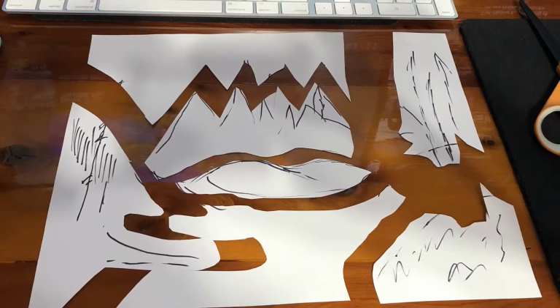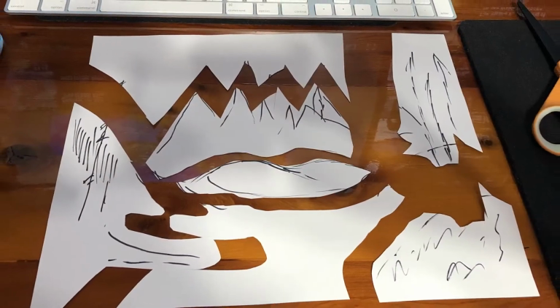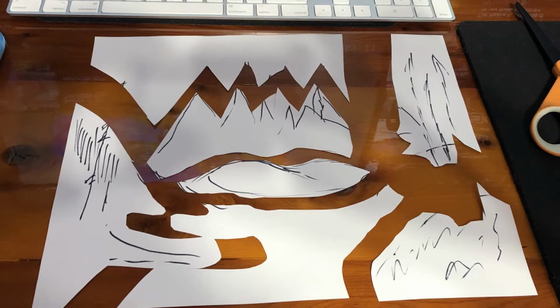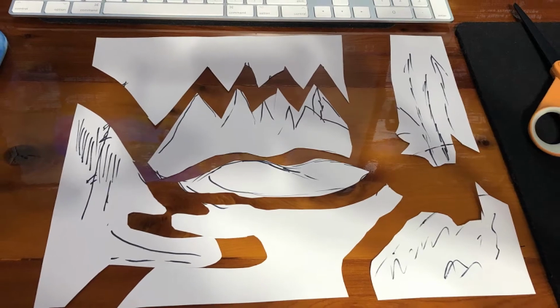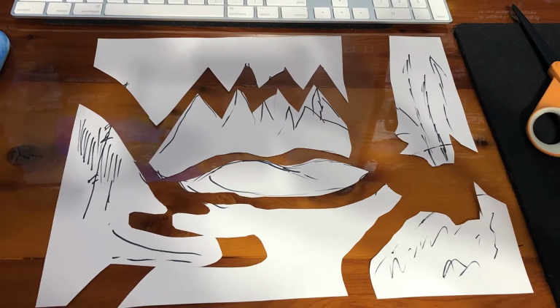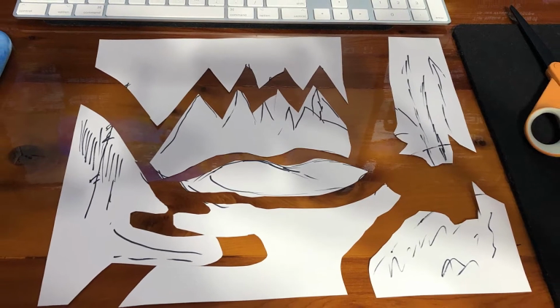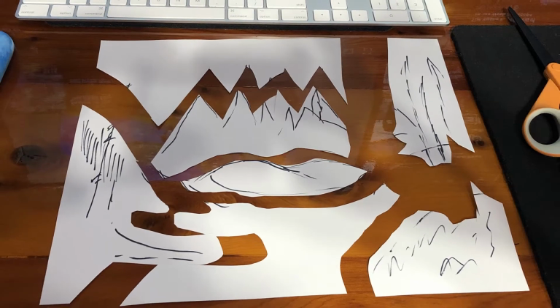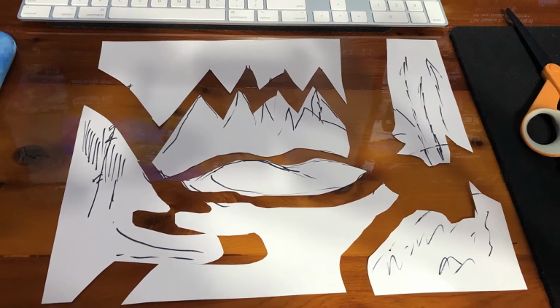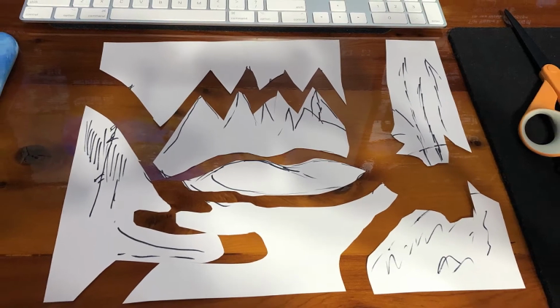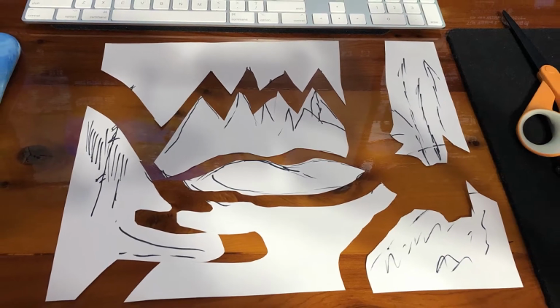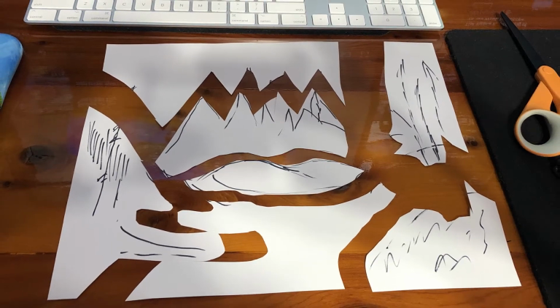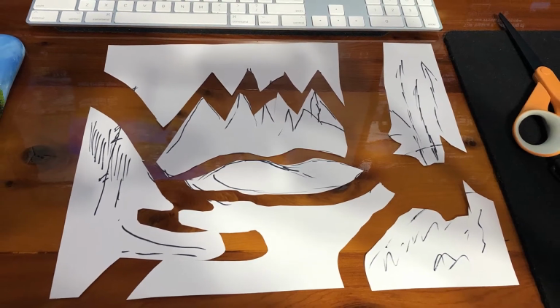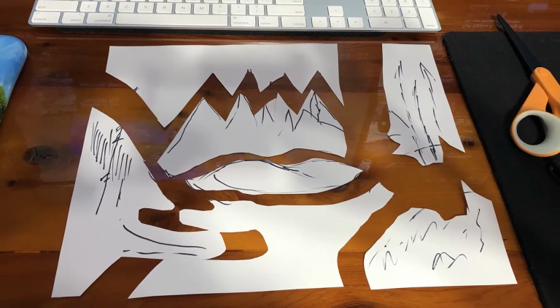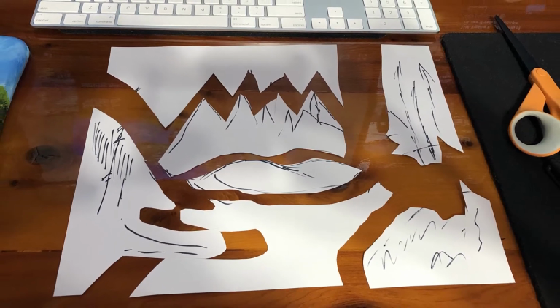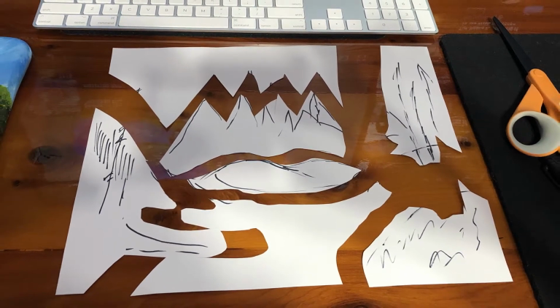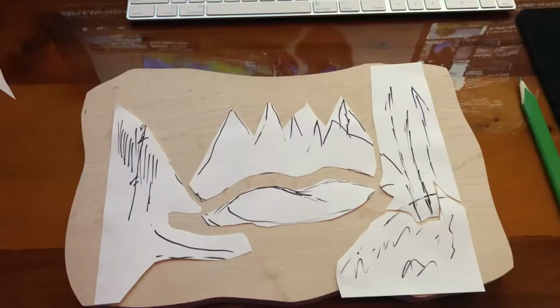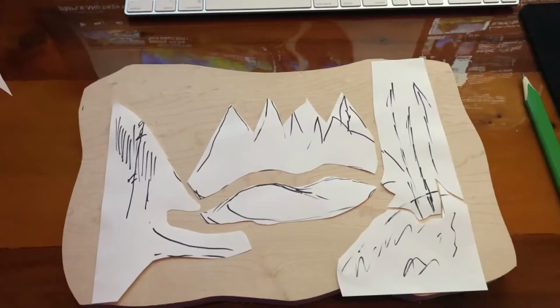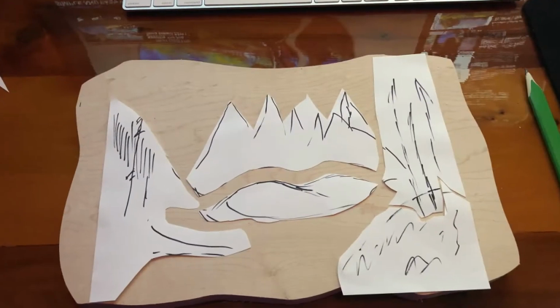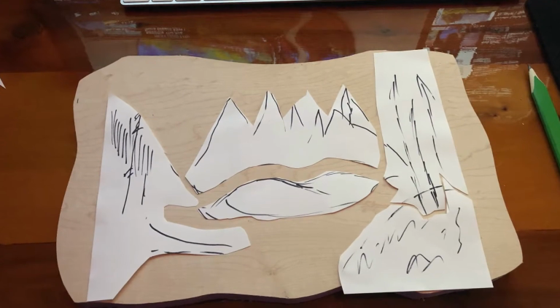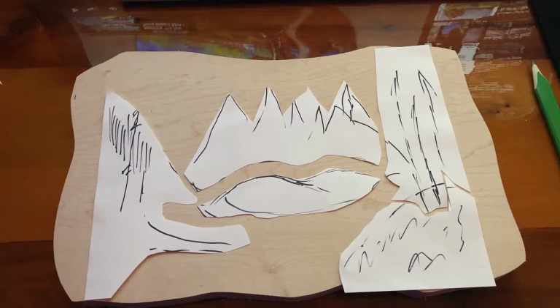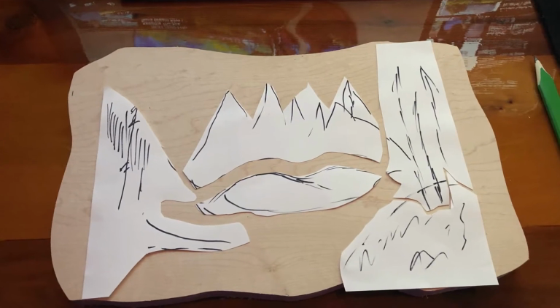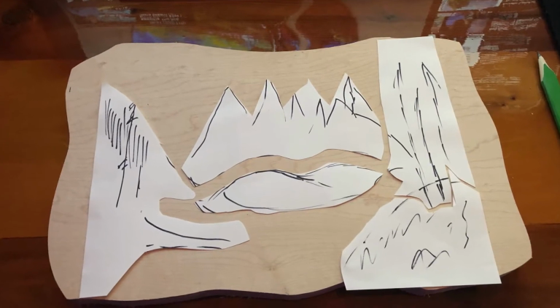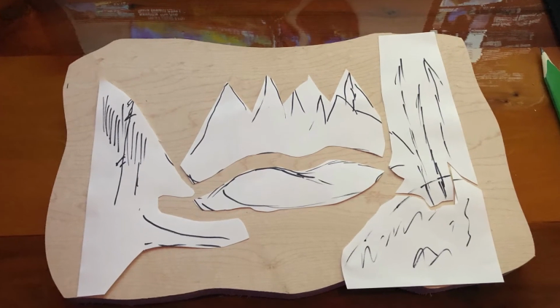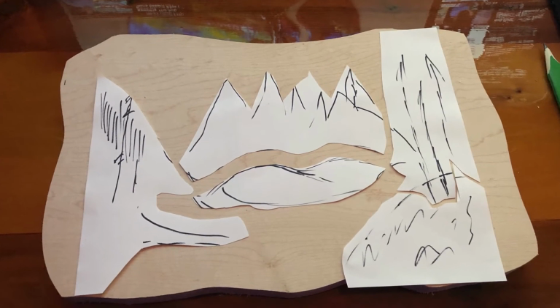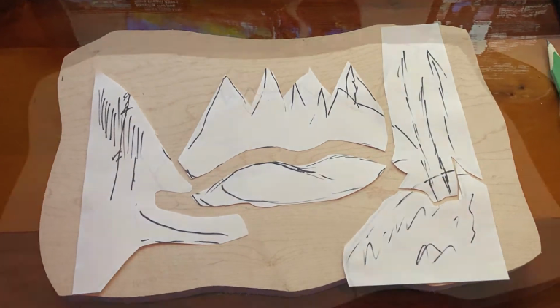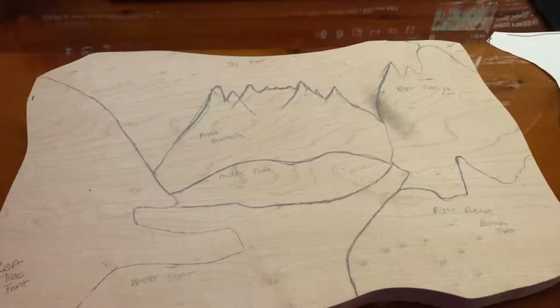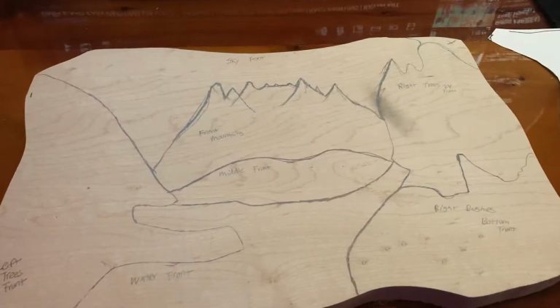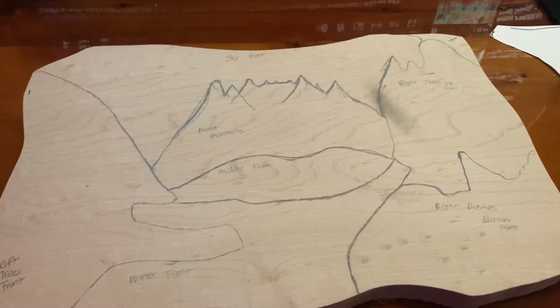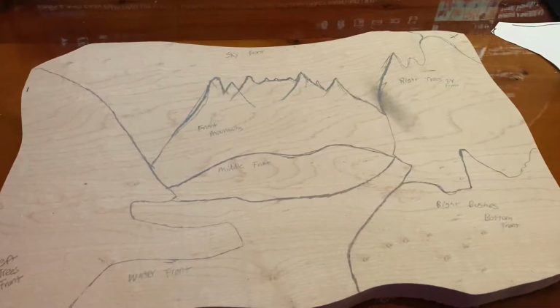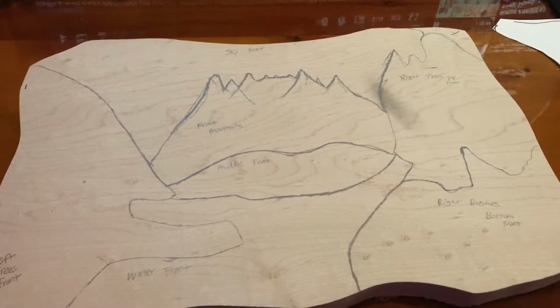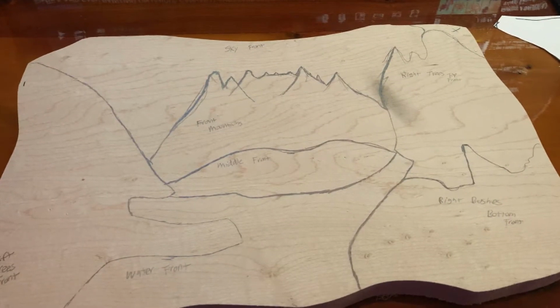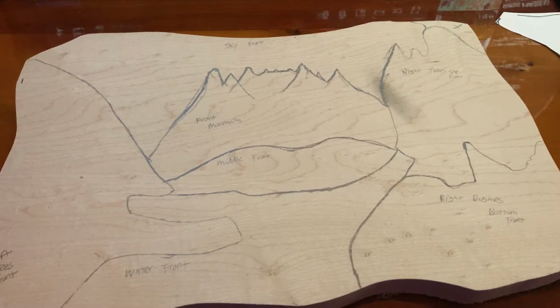So I cut it apart — the mountains, the sky, and the trees — and just kind of went with it, traced it onto wood and then cut it with the bandsaw.